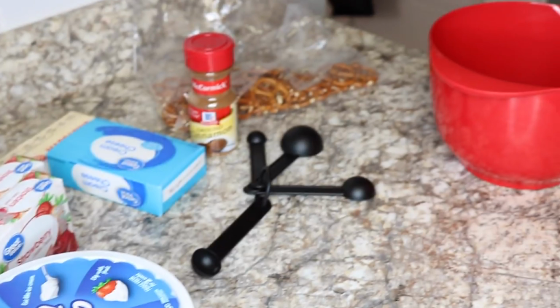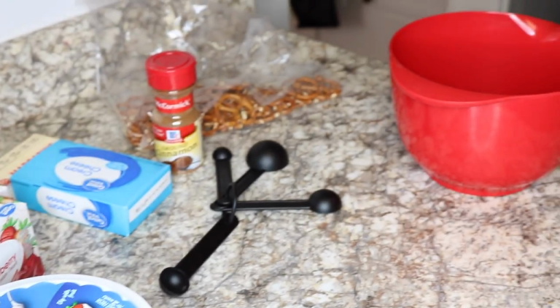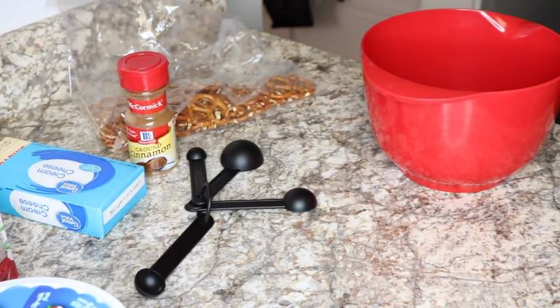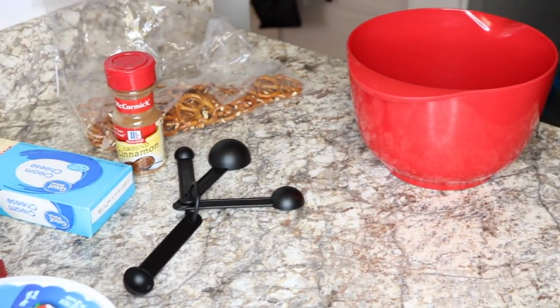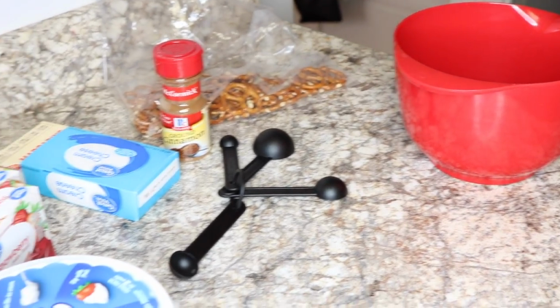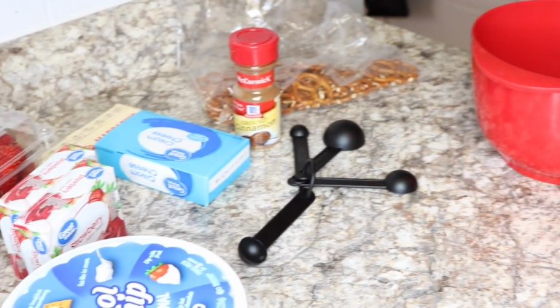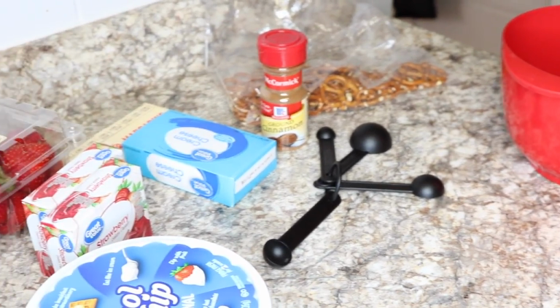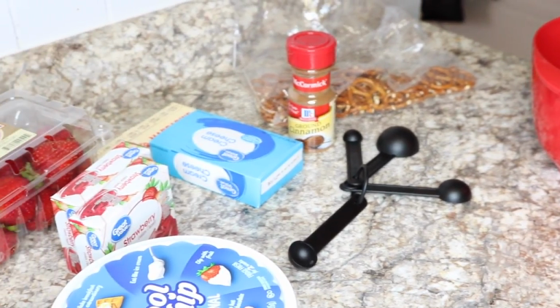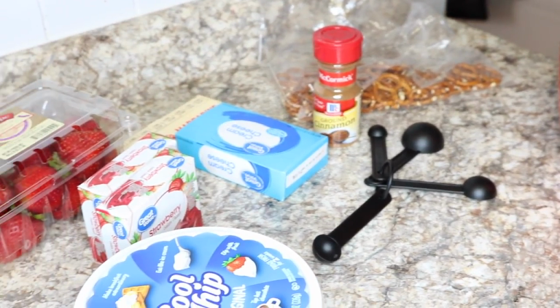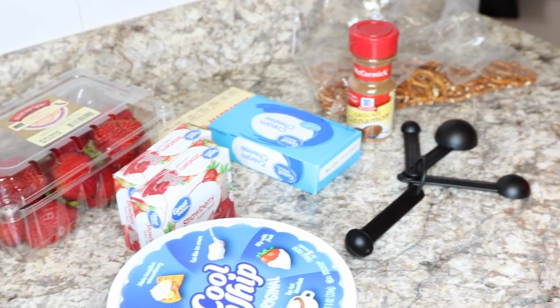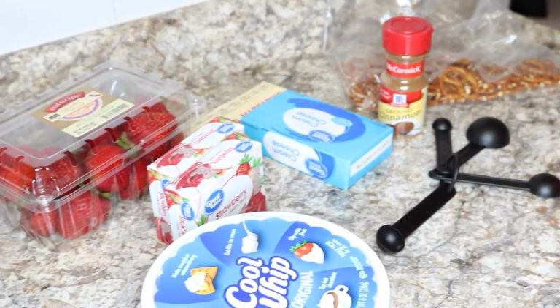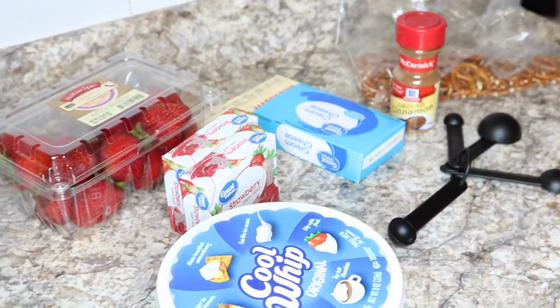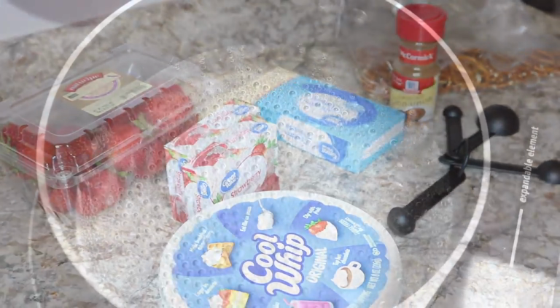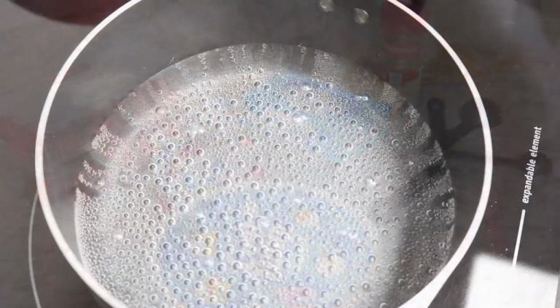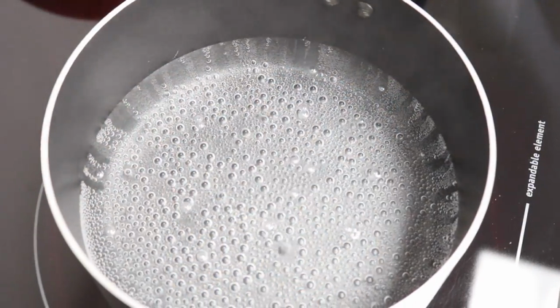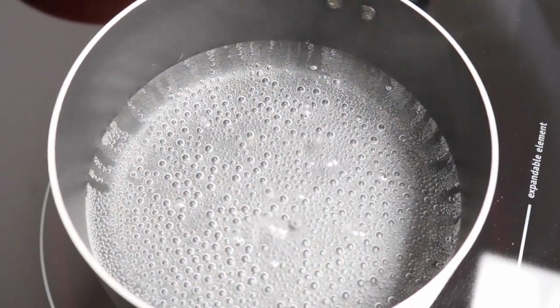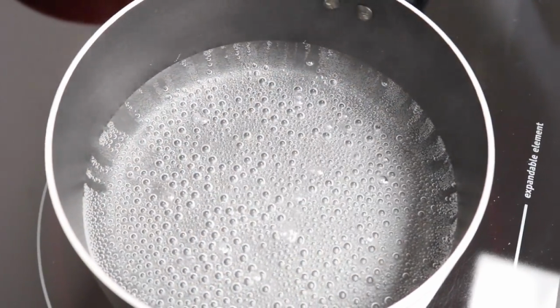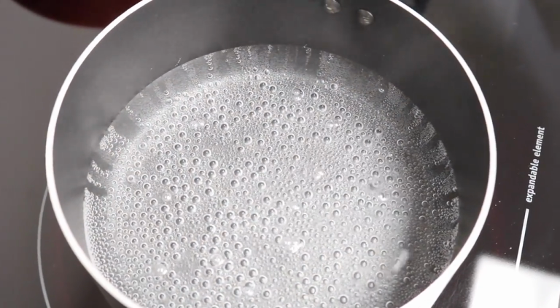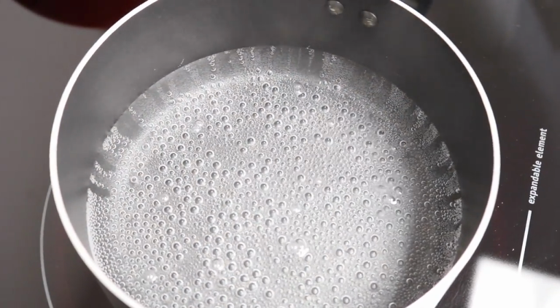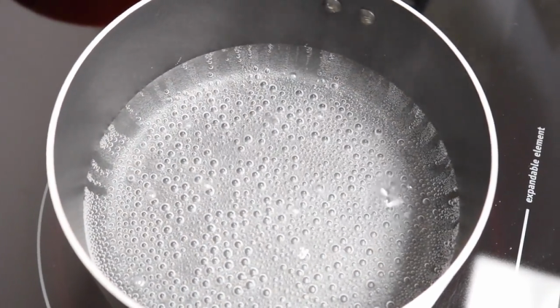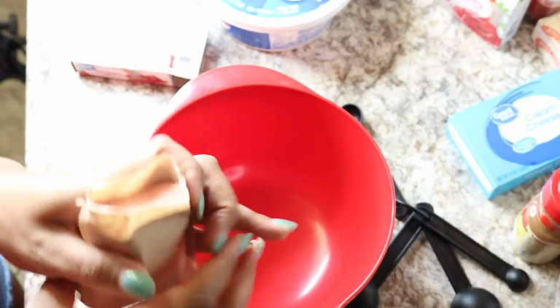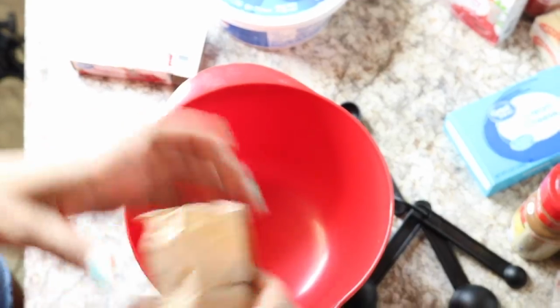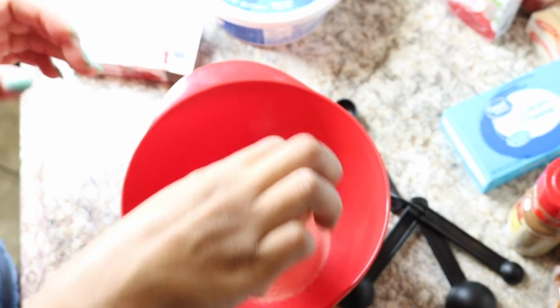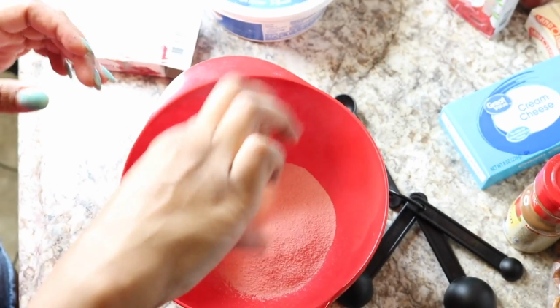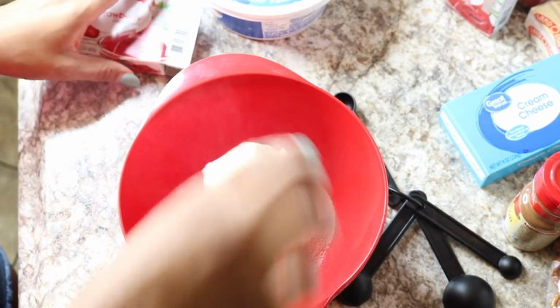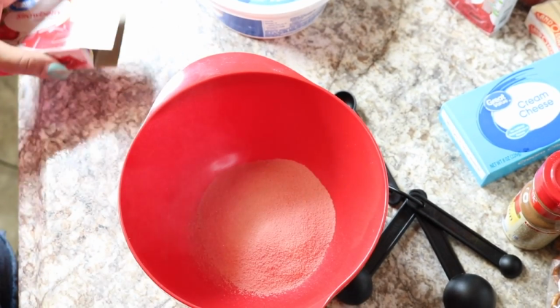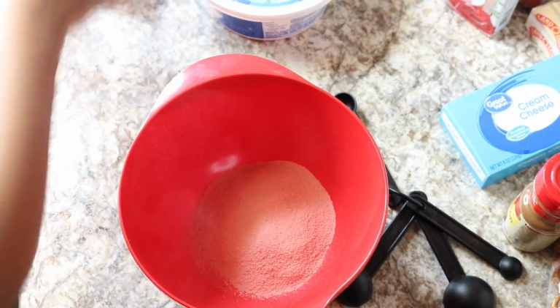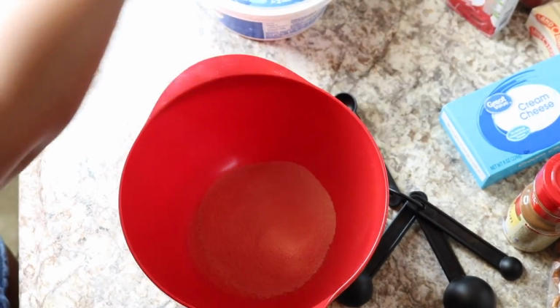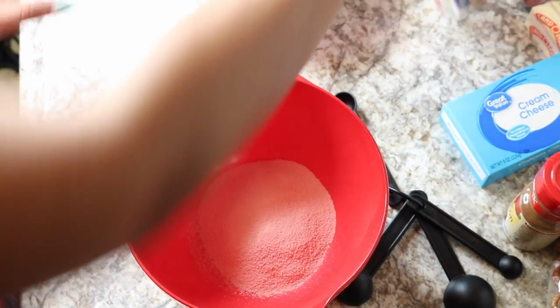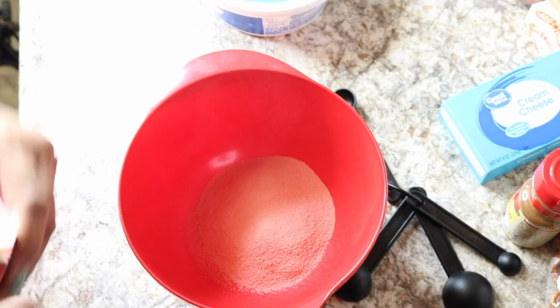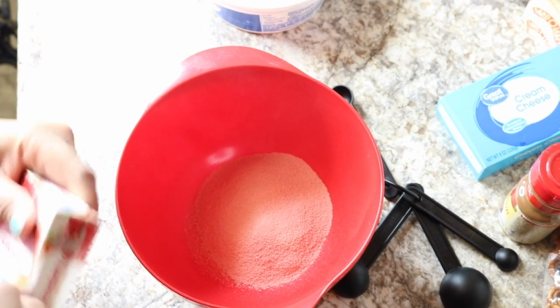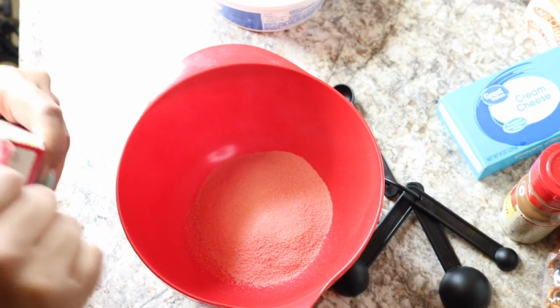Here are some of the items that you will need. I will leave everything pictured here in the description box. First things first, I'm starting with jello, and I have boiling water already started. I'm just going to start by following the directions on the package — that's what you should do.